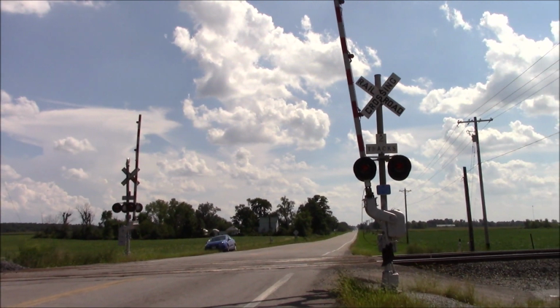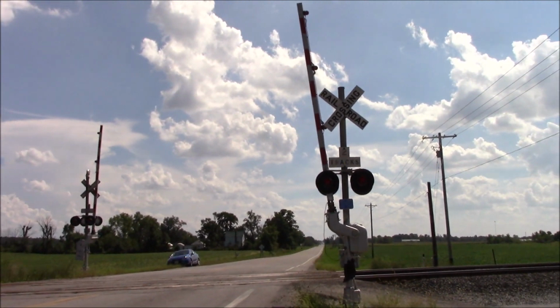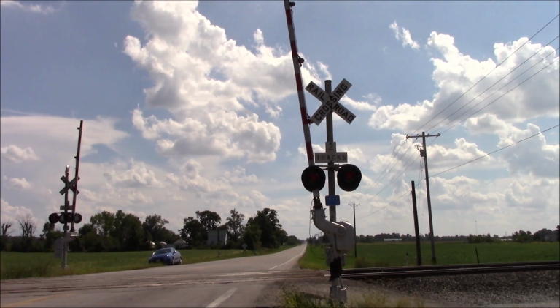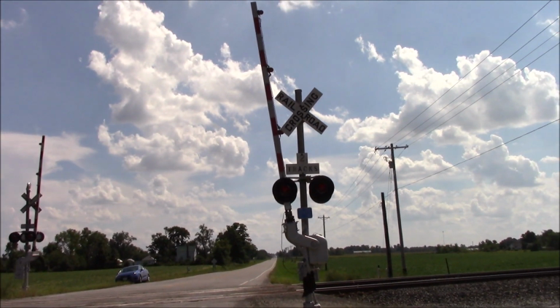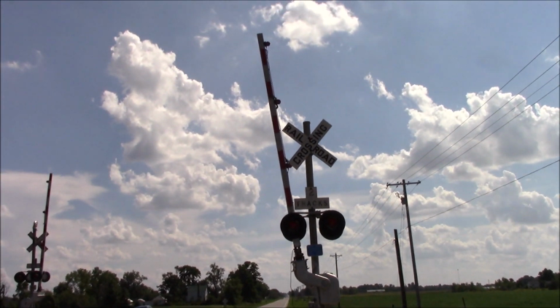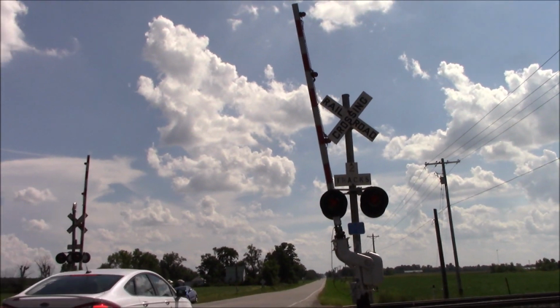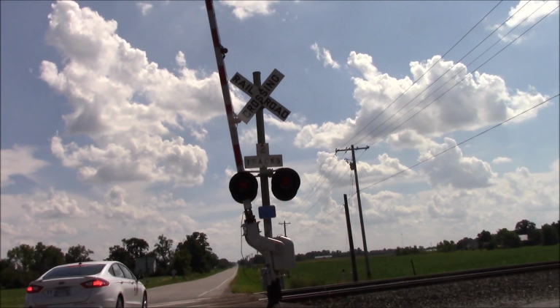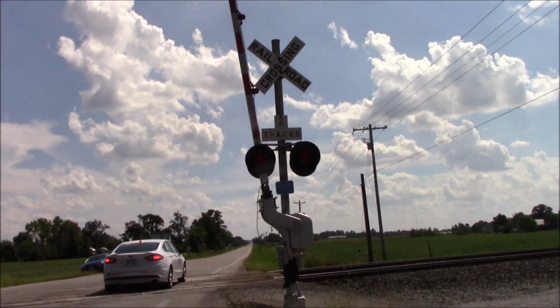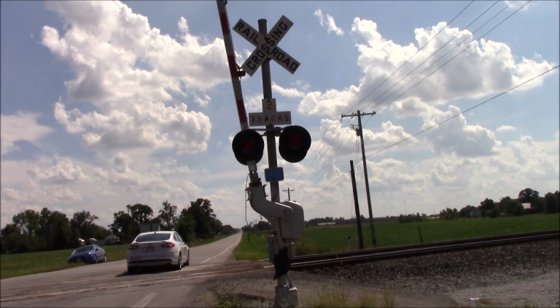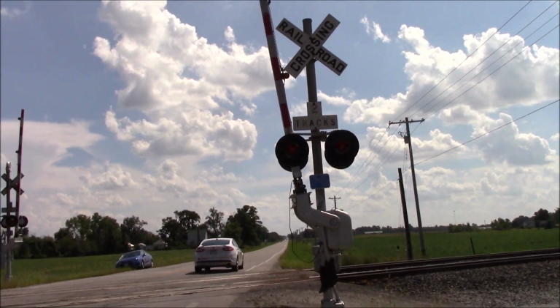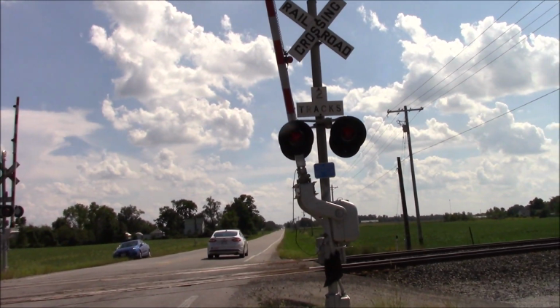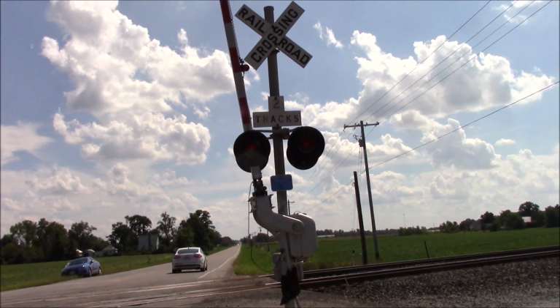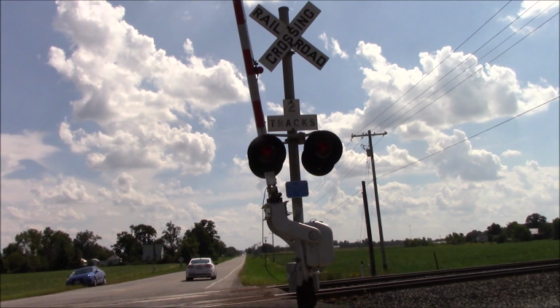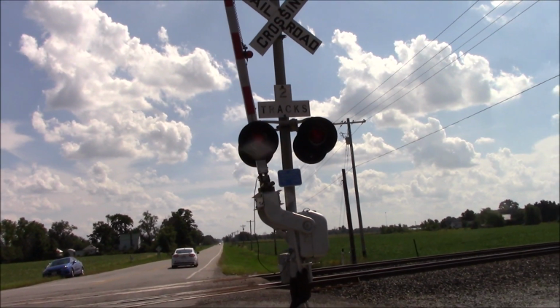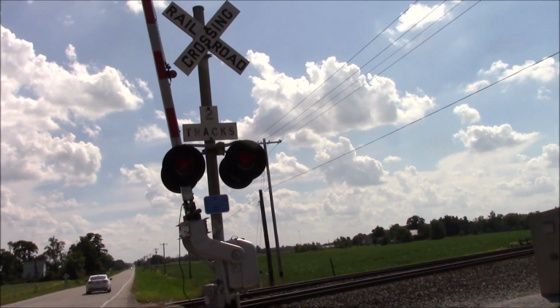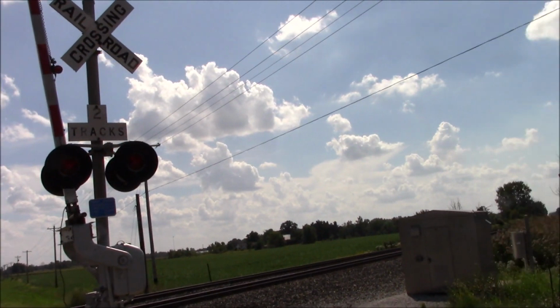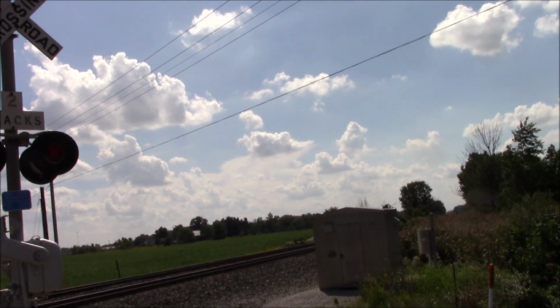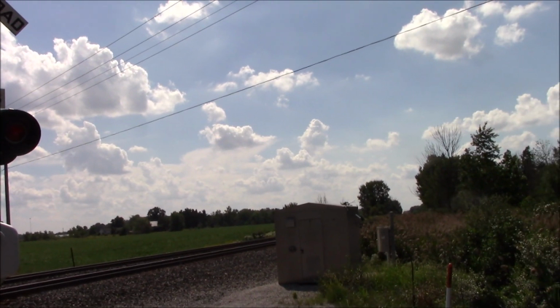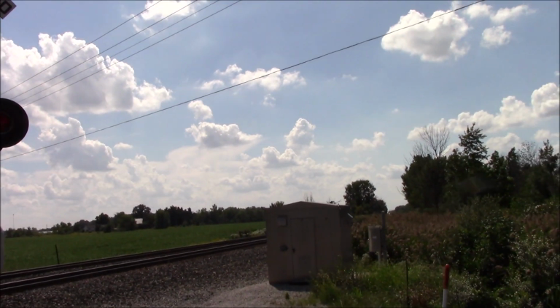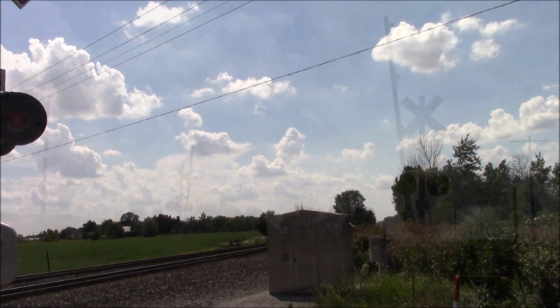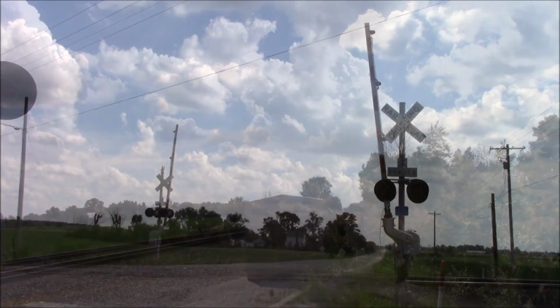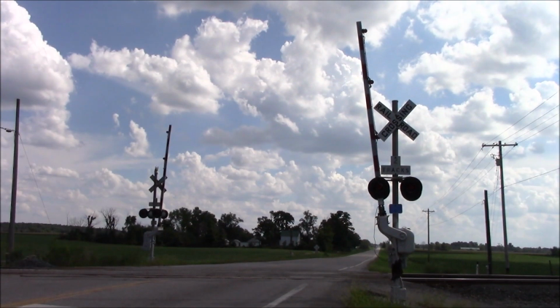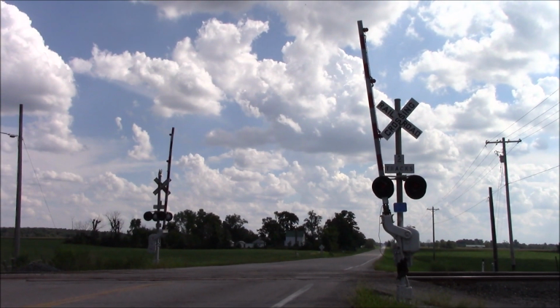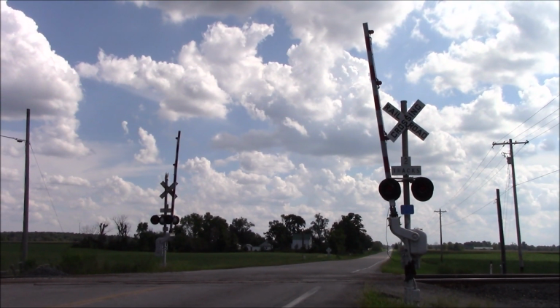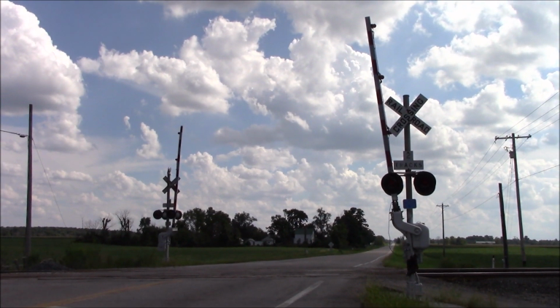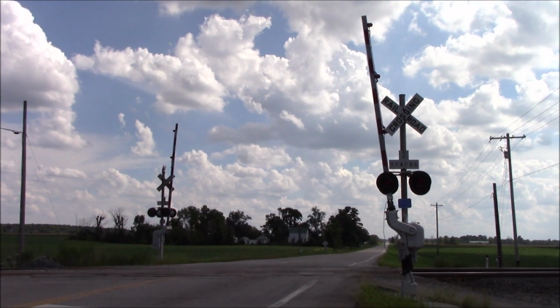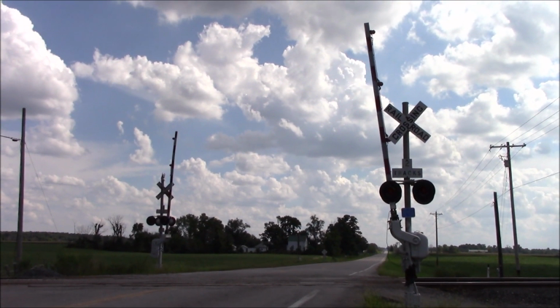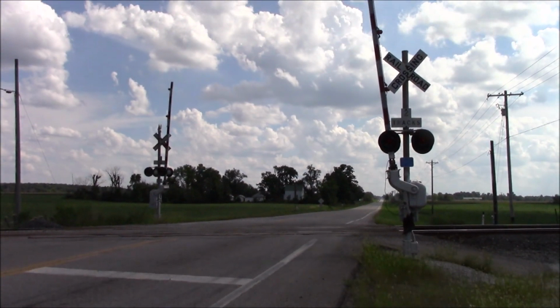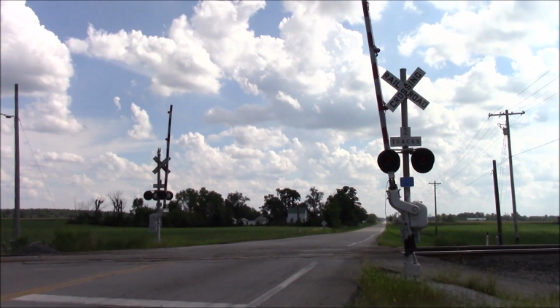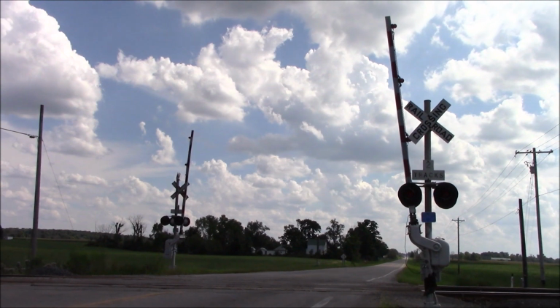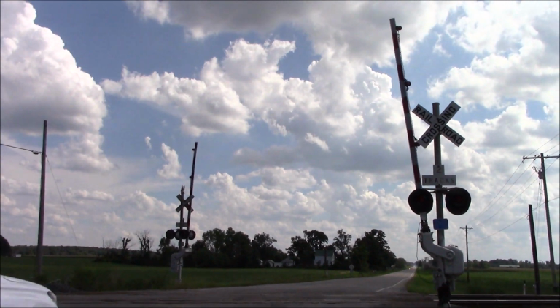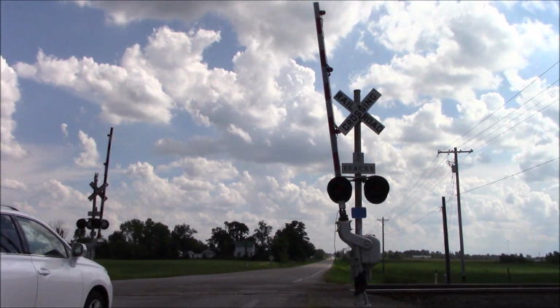We'll get a look here at the northern signal. Actually, we've got a train coming, so I'm going to move somewhere else. Three trains later and I'm back — let's finish up this tour.